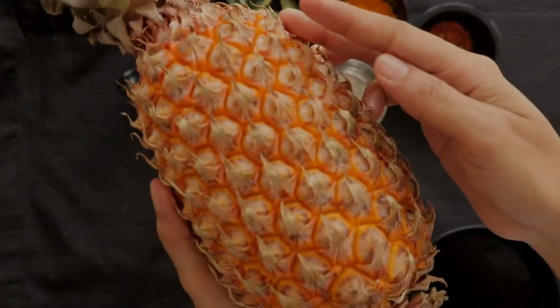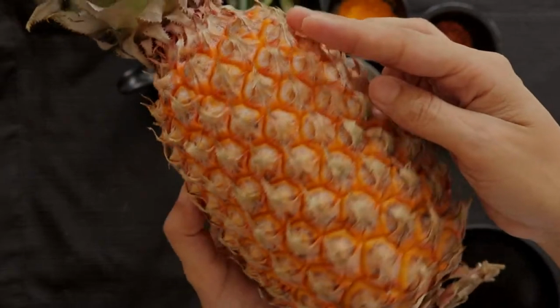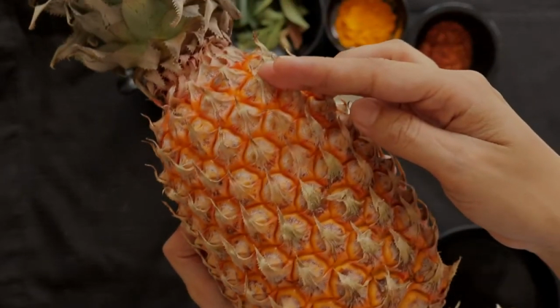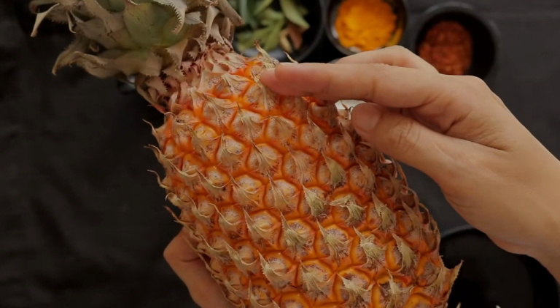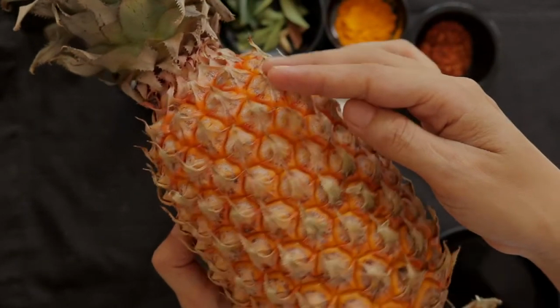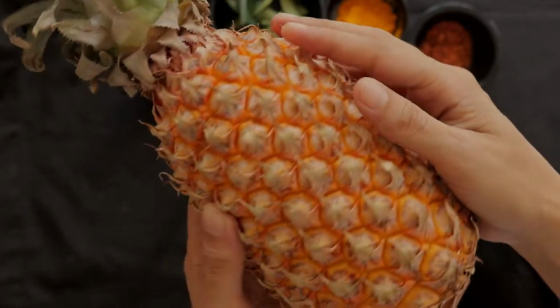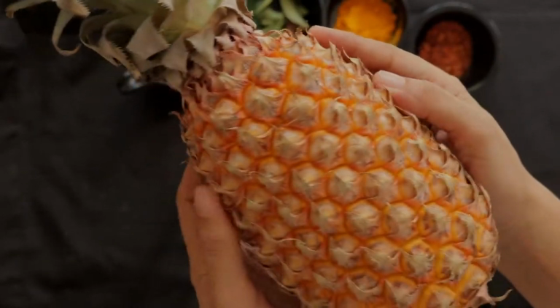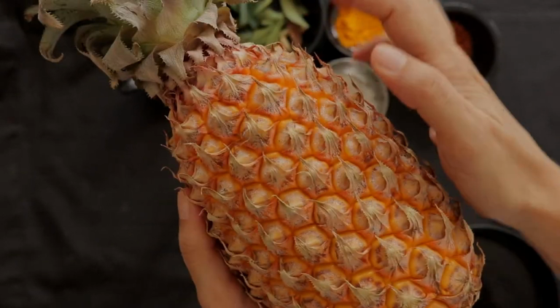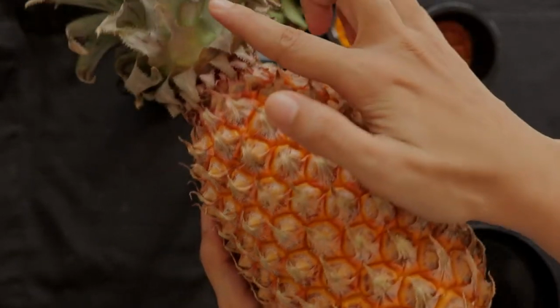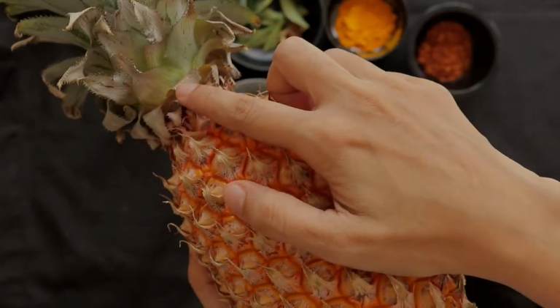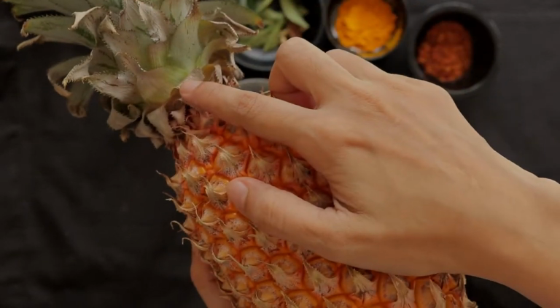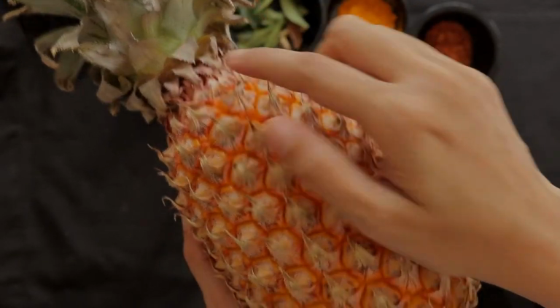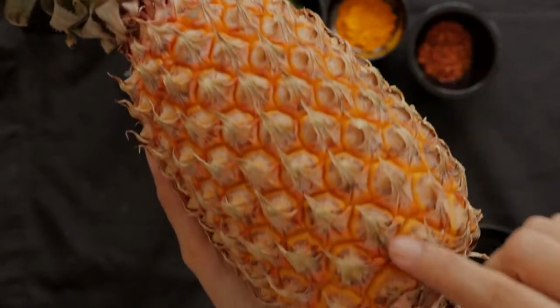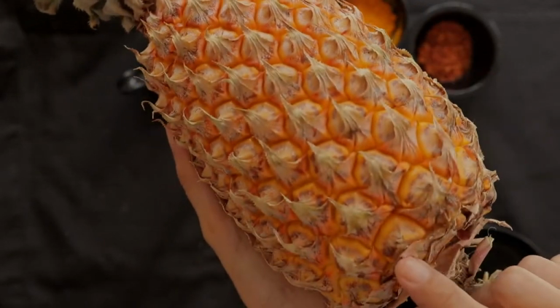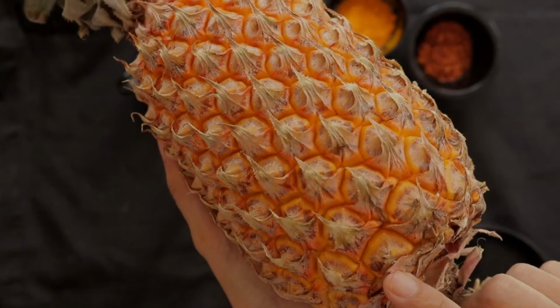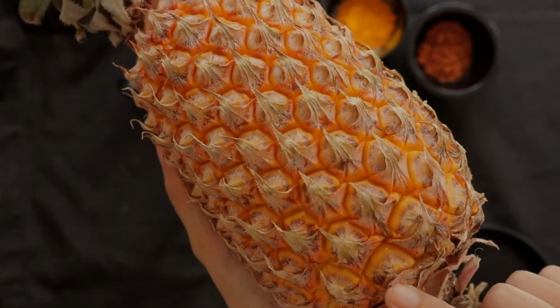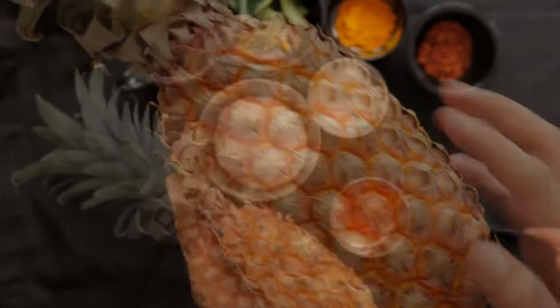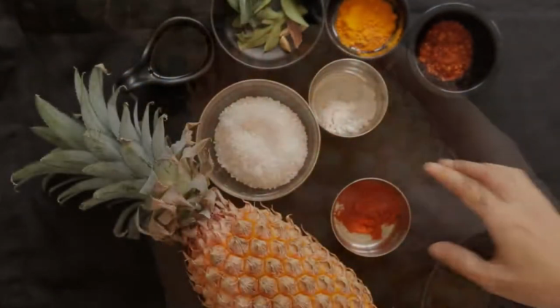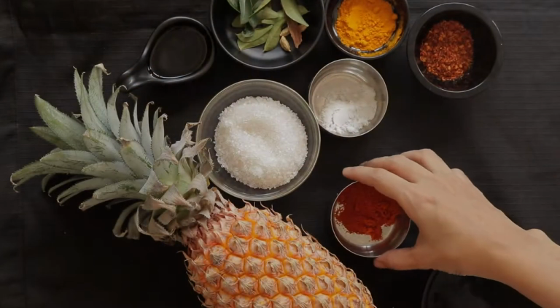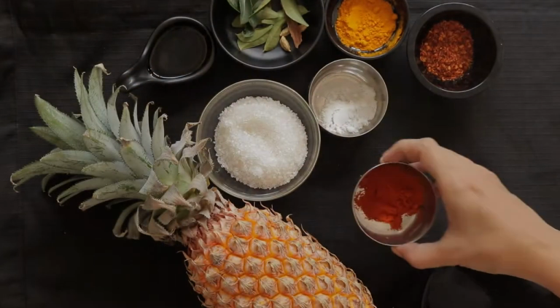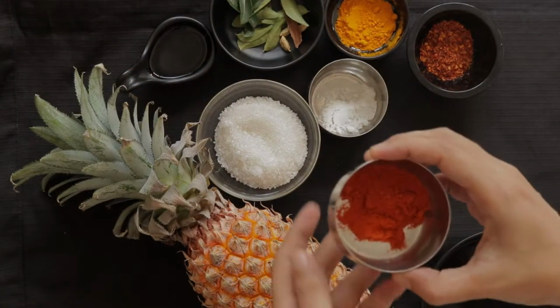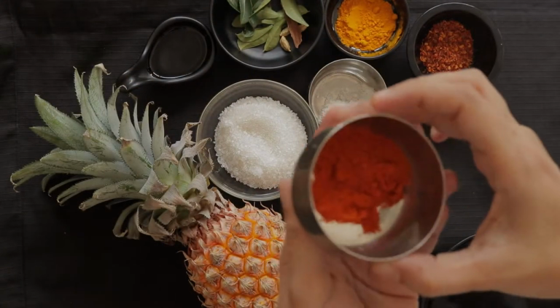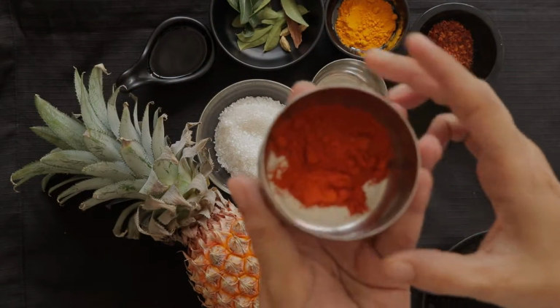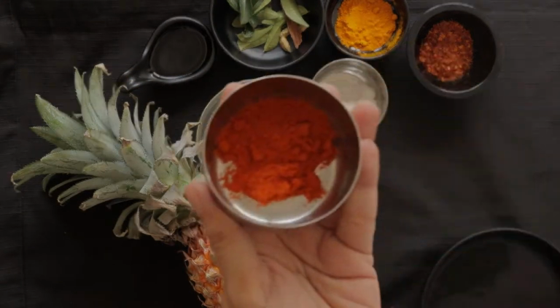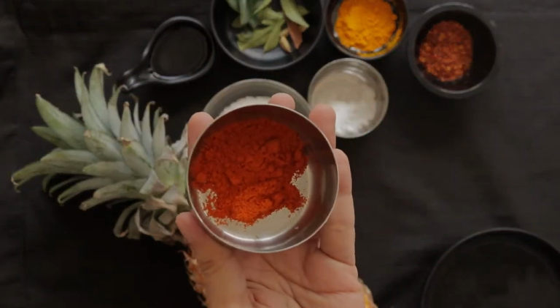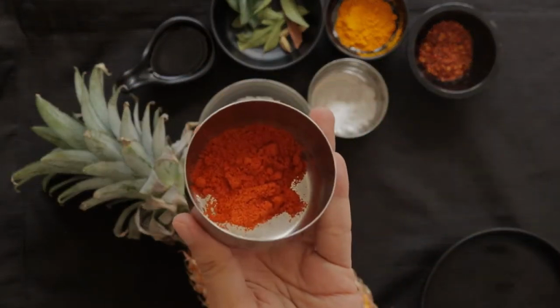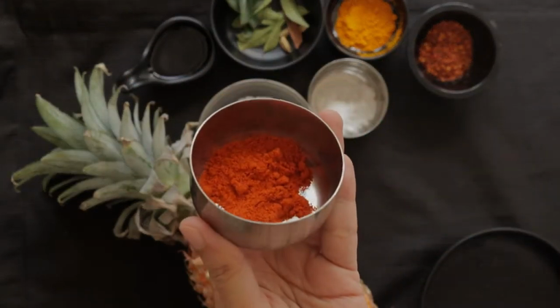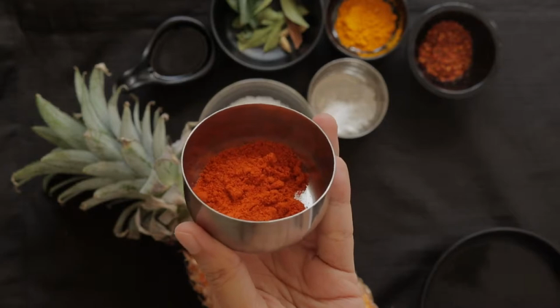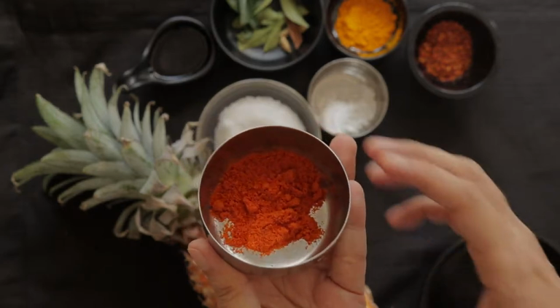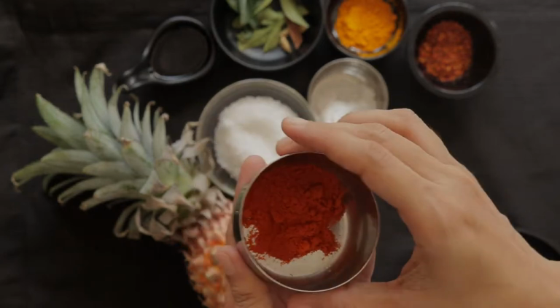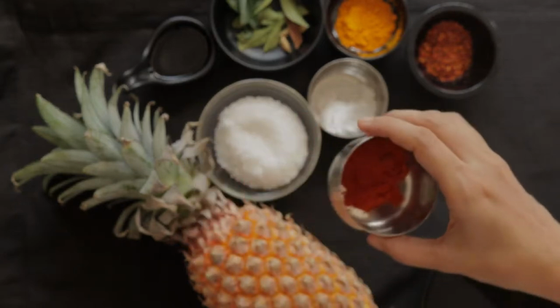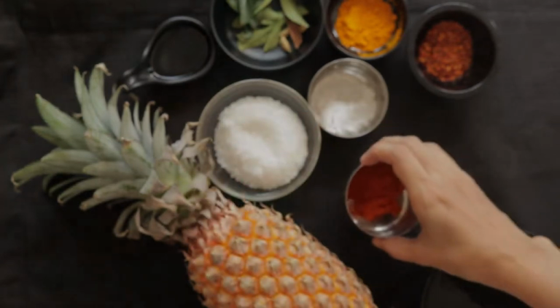To check the ripeness of the pineapple, press the area around the crown and the stem. You'll also need half to one teaspoon of chili powder — again, it depends on how spicy you want the pineapple chutney.